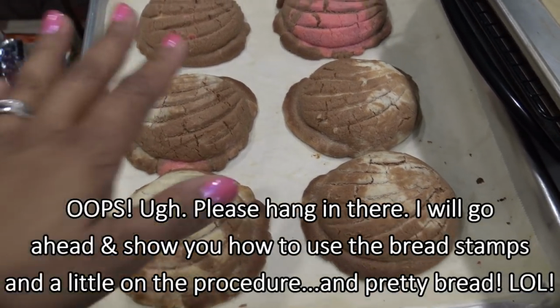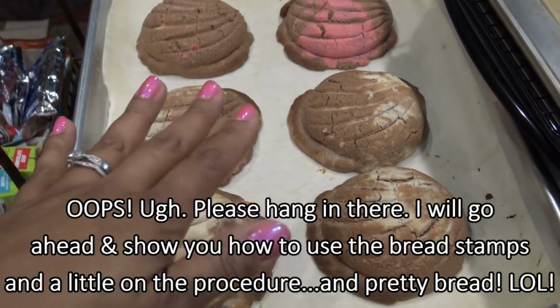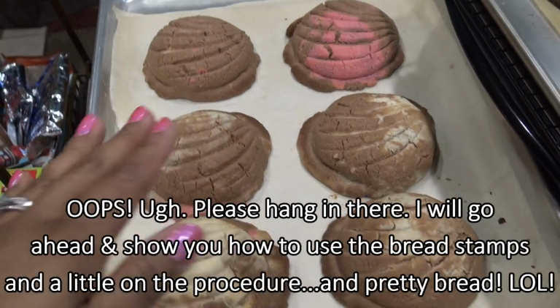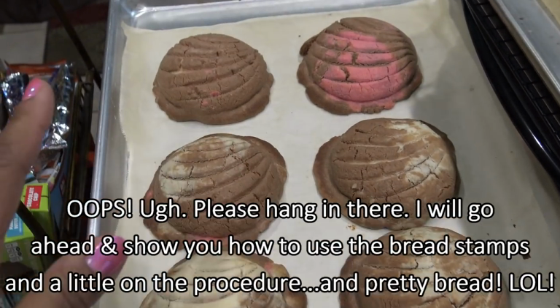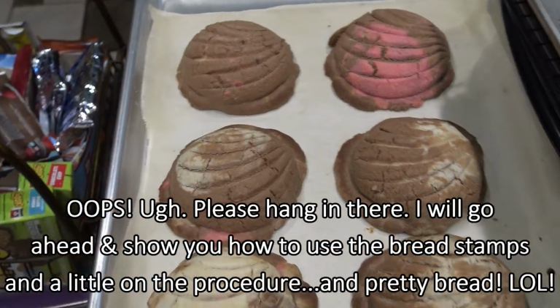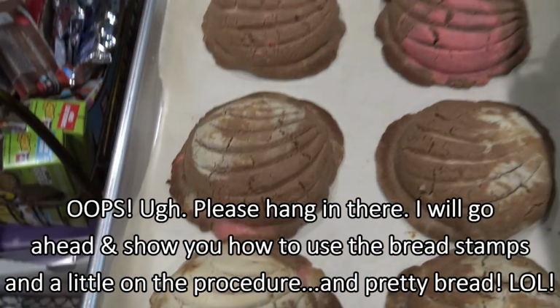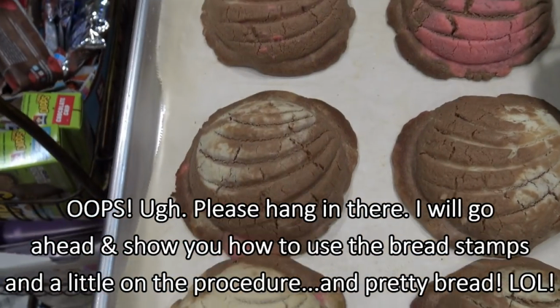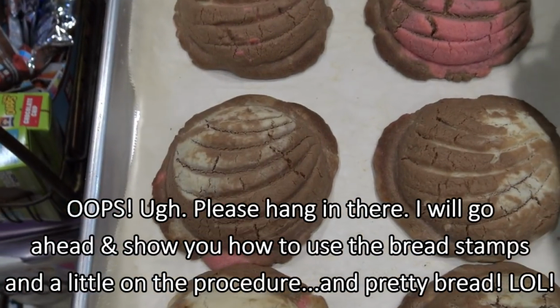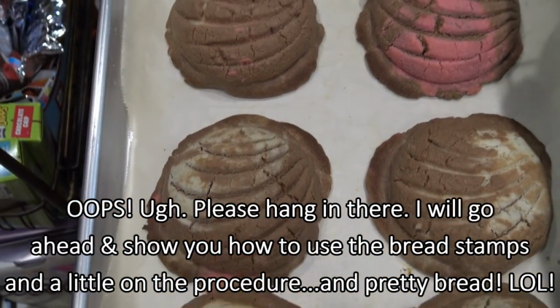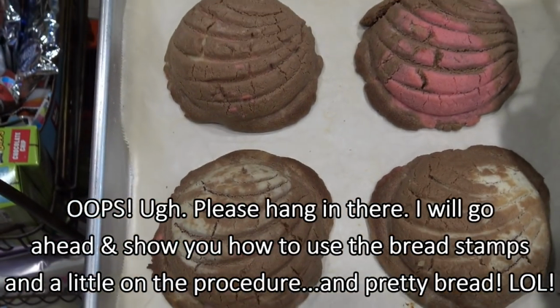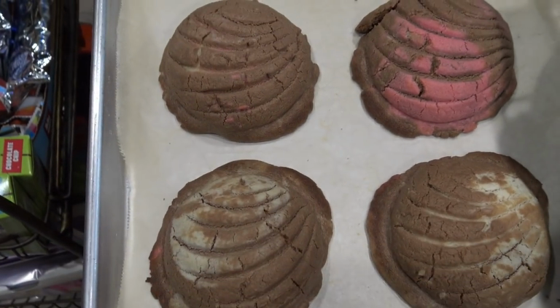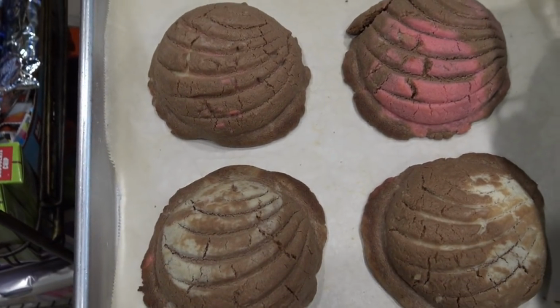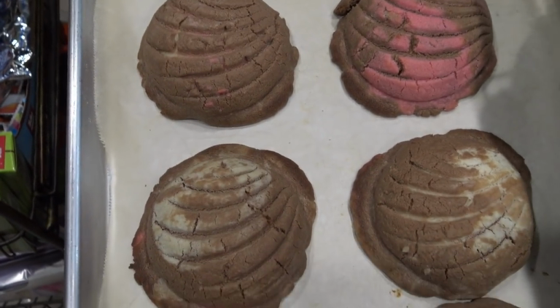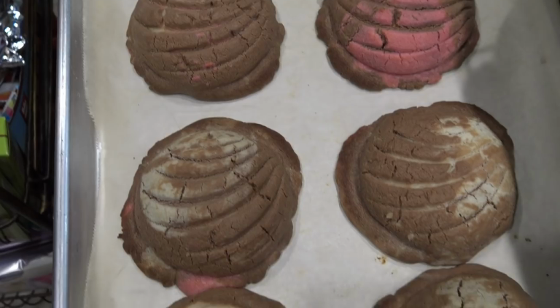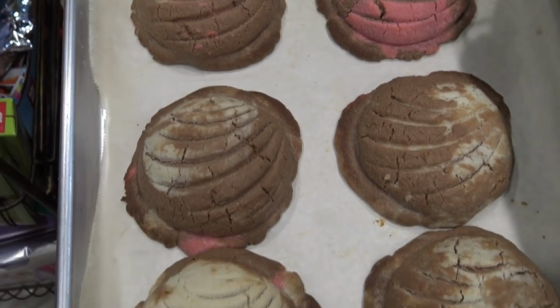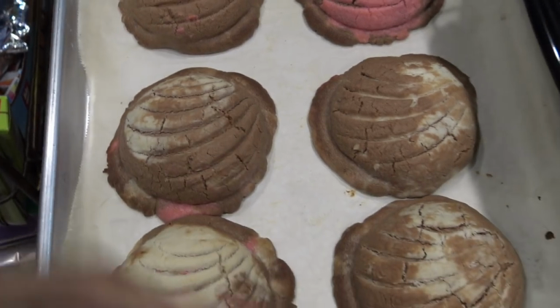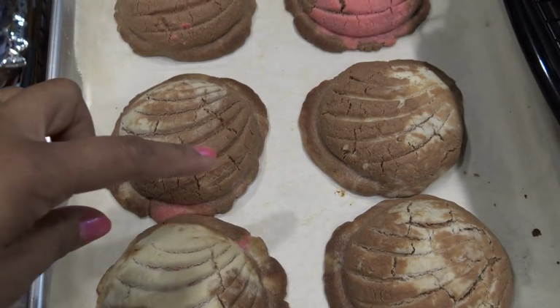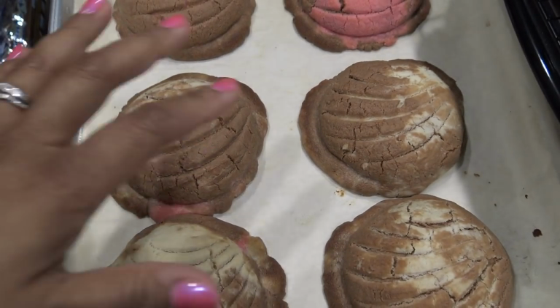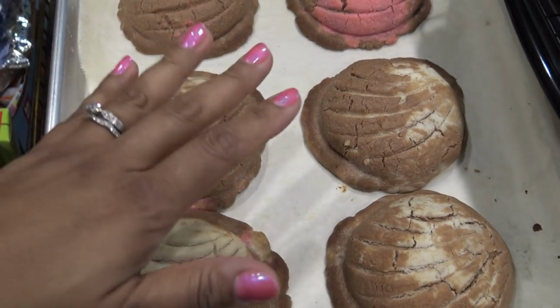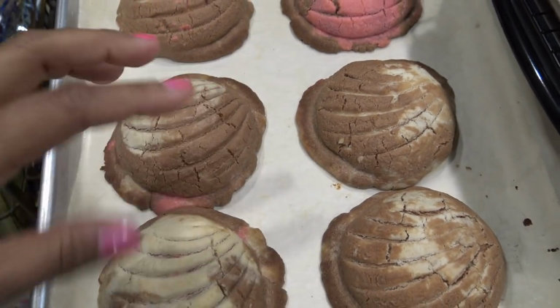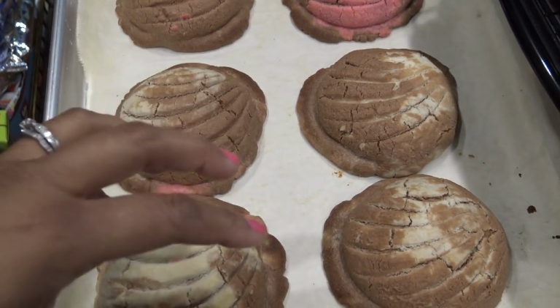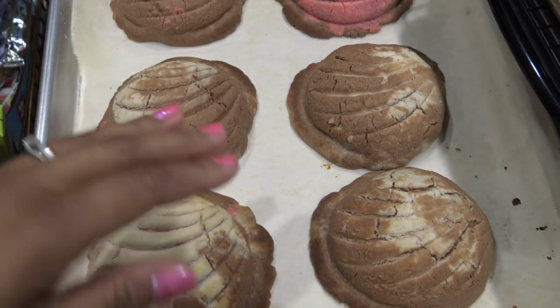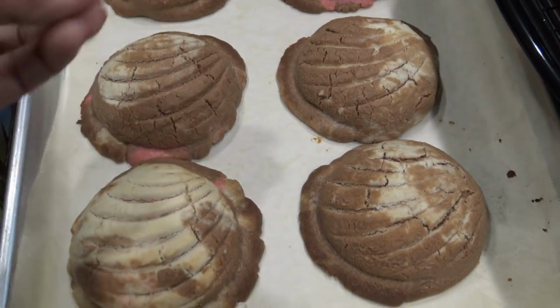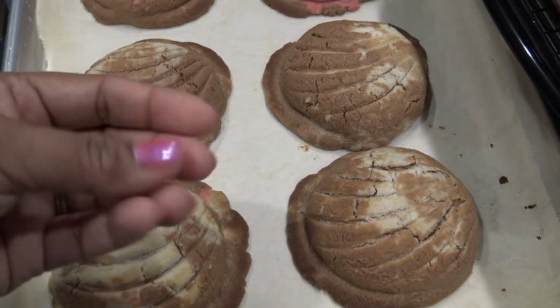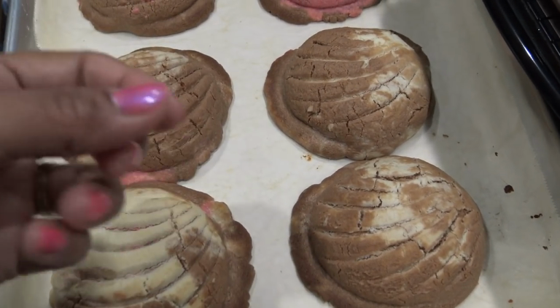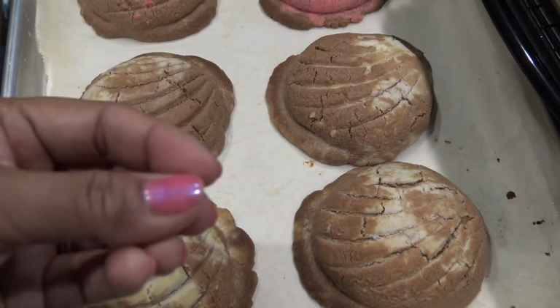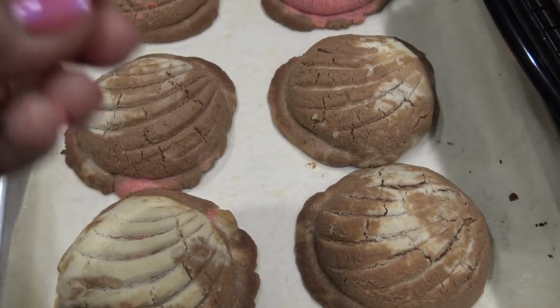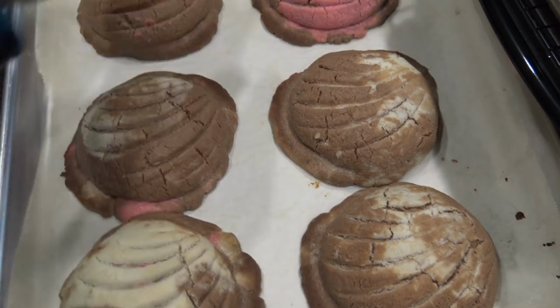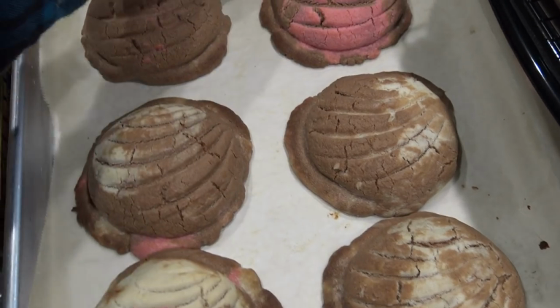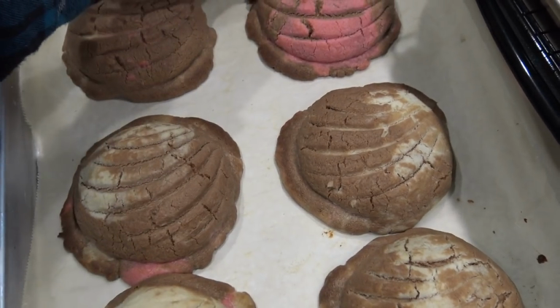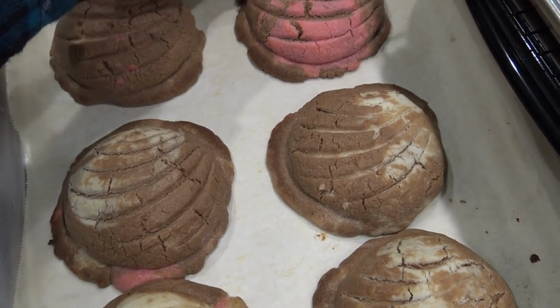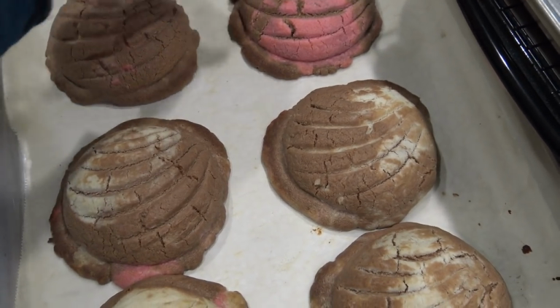Of course, I probably killed the yeast, because these usually puff up a little more. But I do want to show you how cute the little shell shape is. I mean, they're okay. And then I used leftover topping — the masa. They call it masa. It's like a sugar, Crisco, flour mix, which is kind of interesting, but that's so yummy.